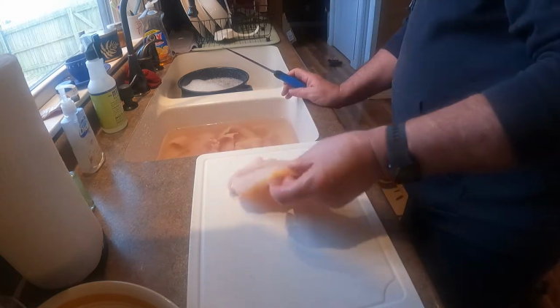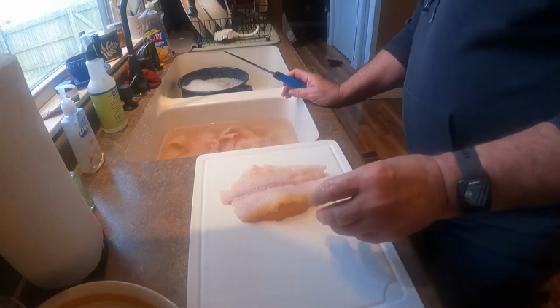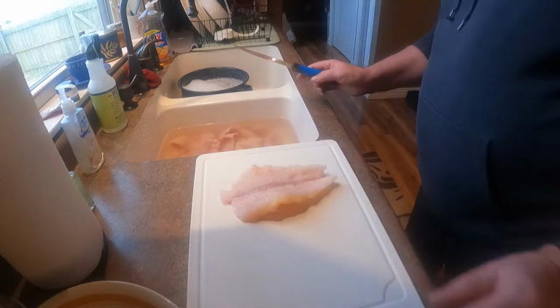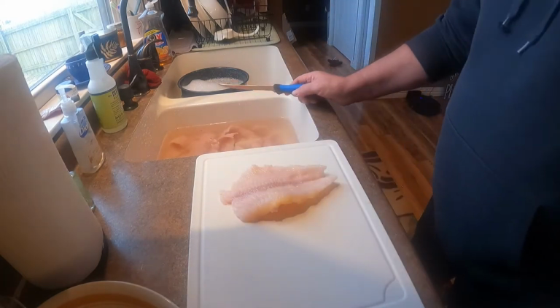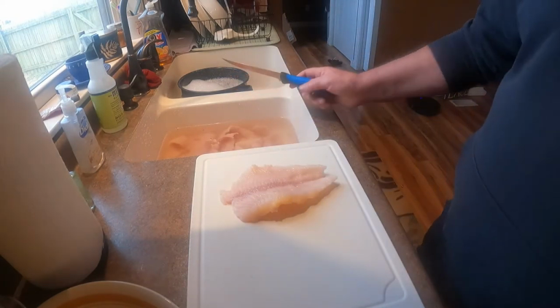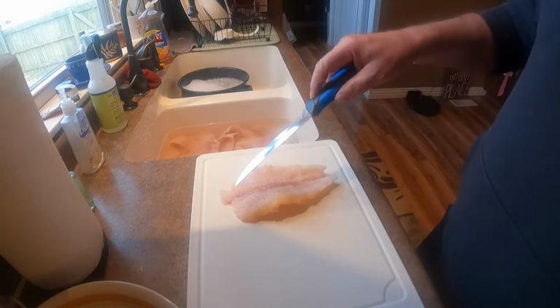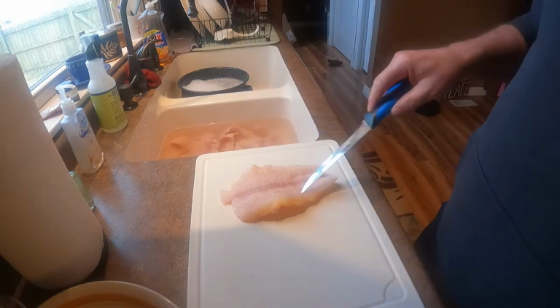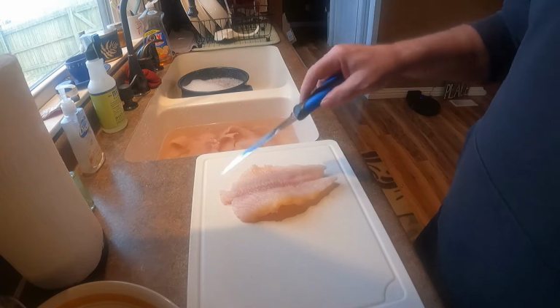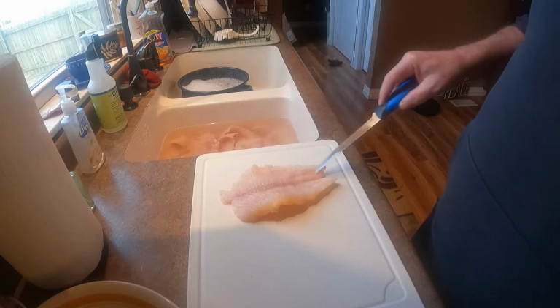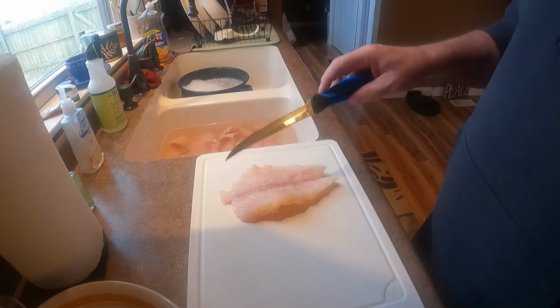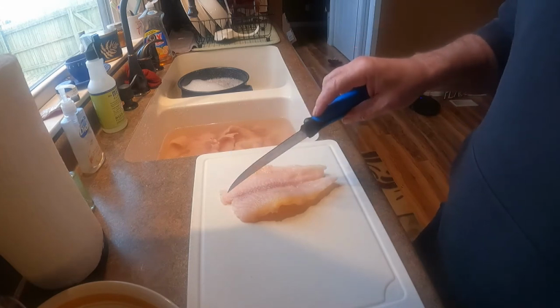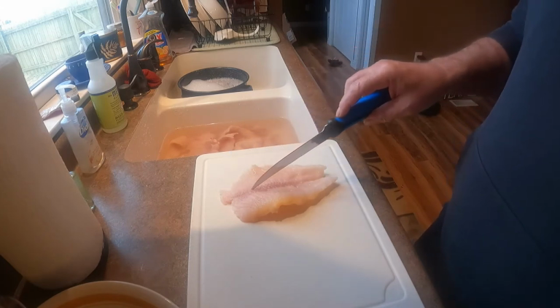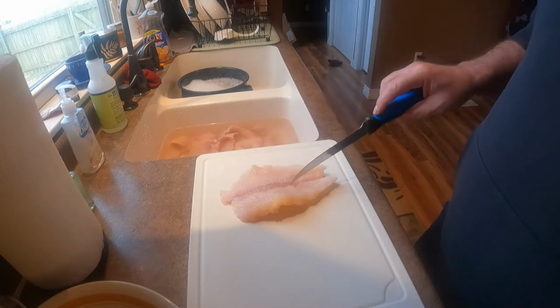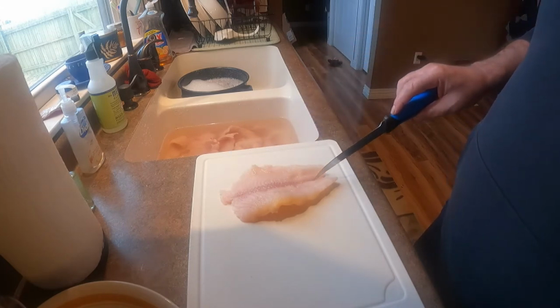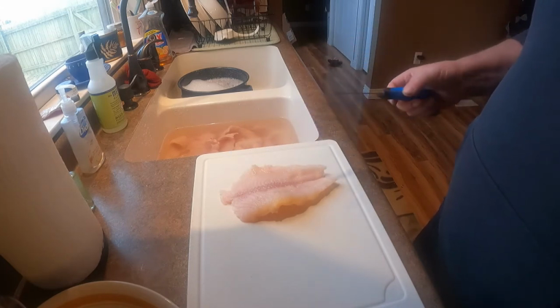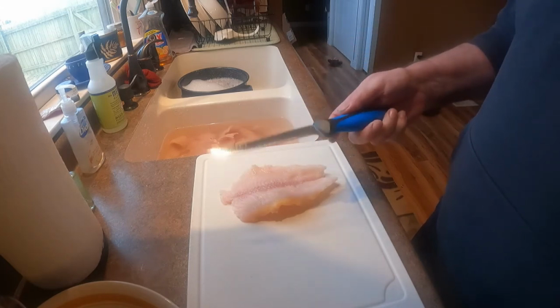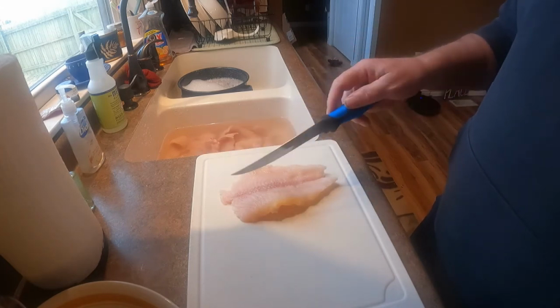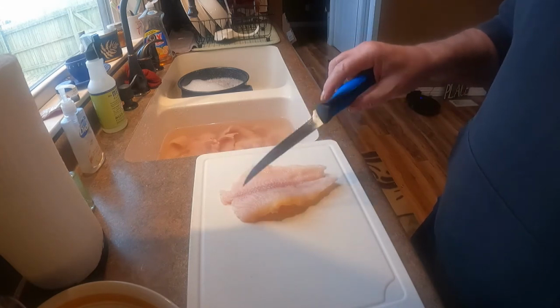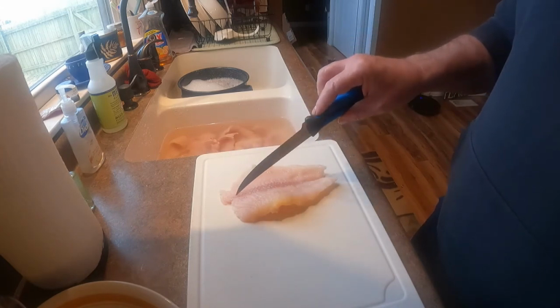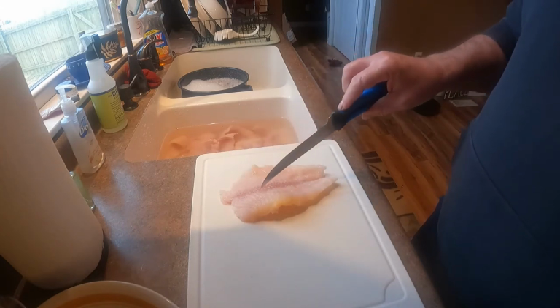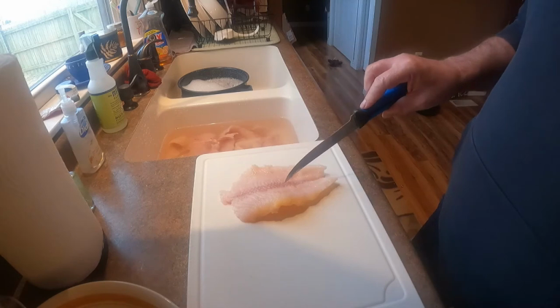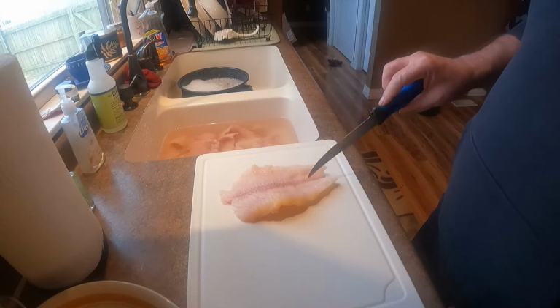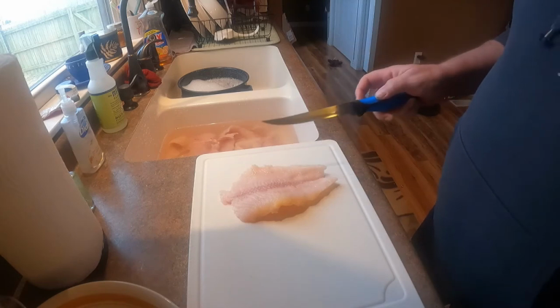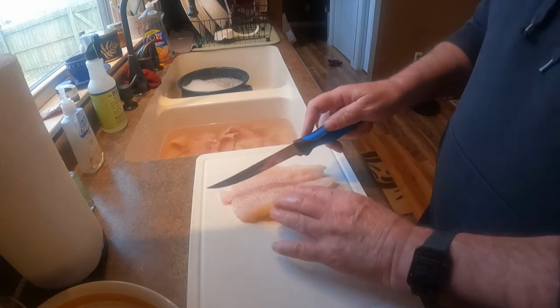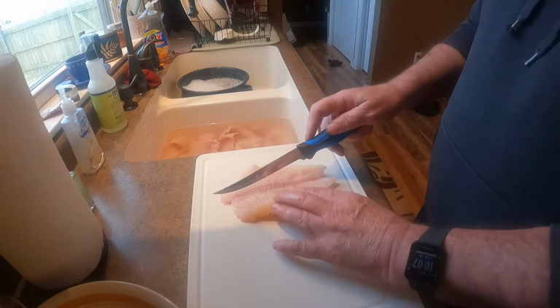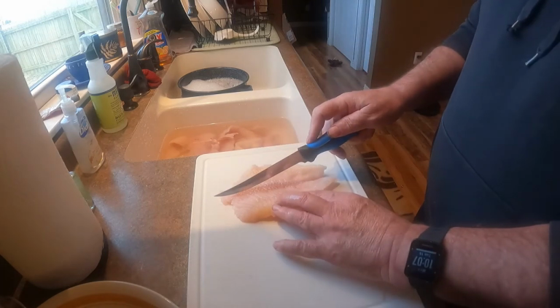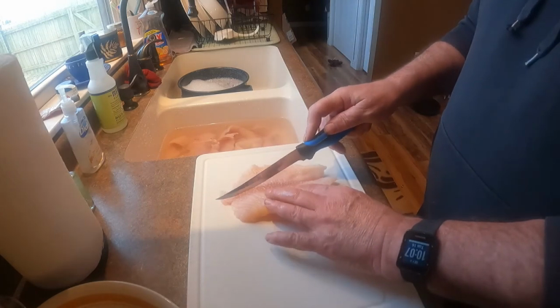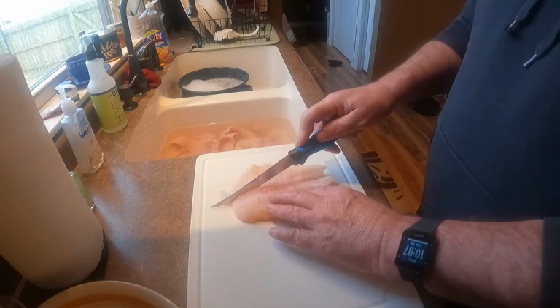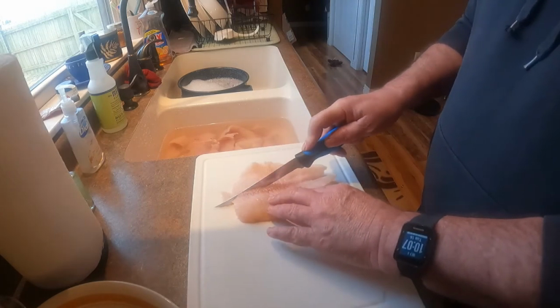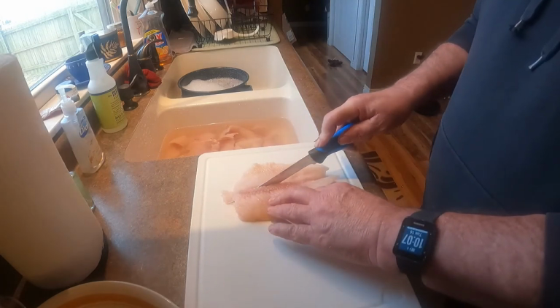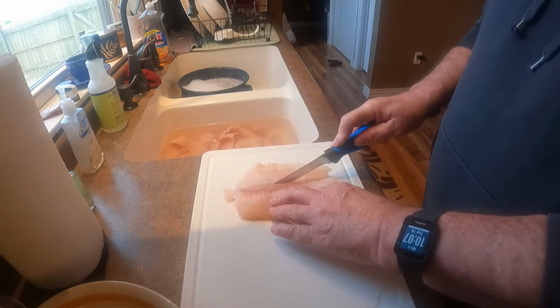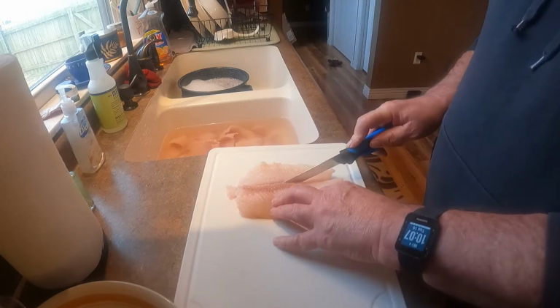Here's a real nice fillet — you can see a lot of that pink has soaked out. Right down here through the middle we've got some pinkish-reddish meat. I cut all that out; it doesn't have a good flavor.